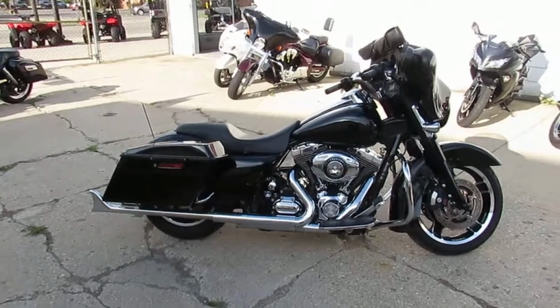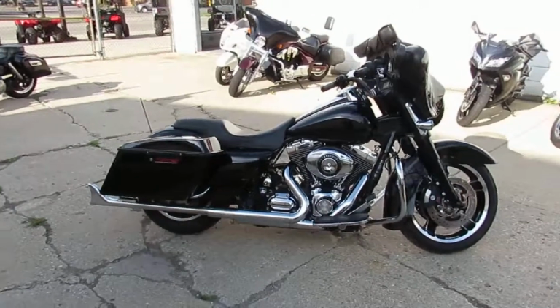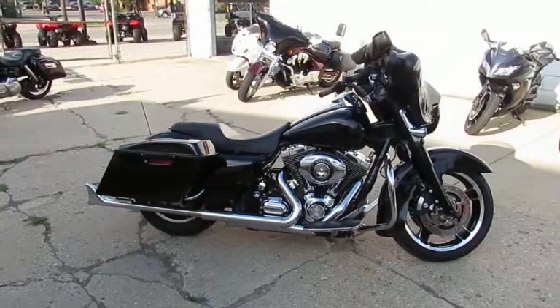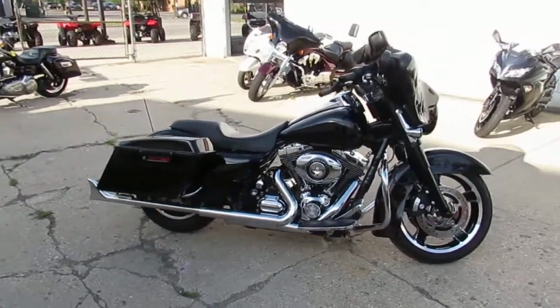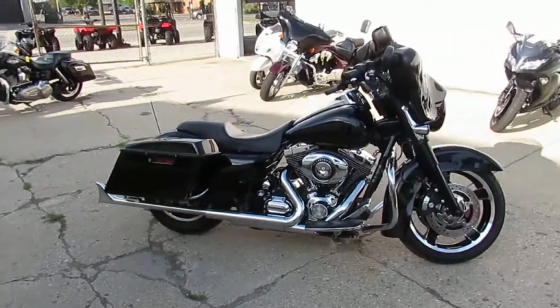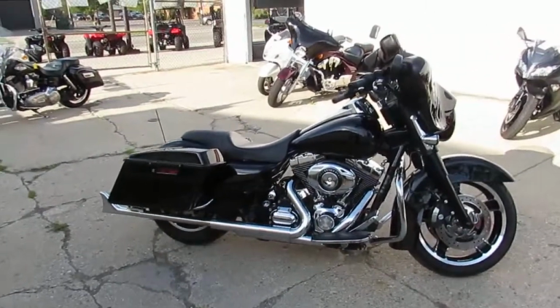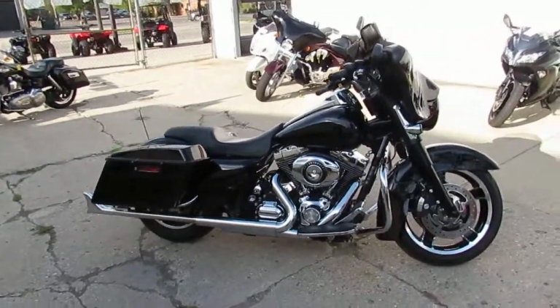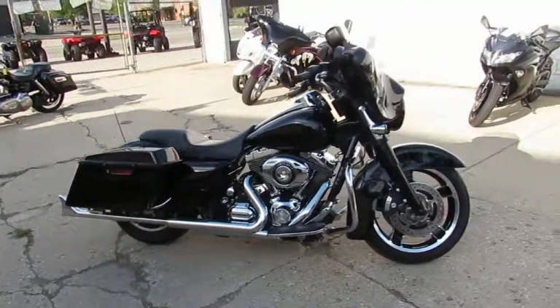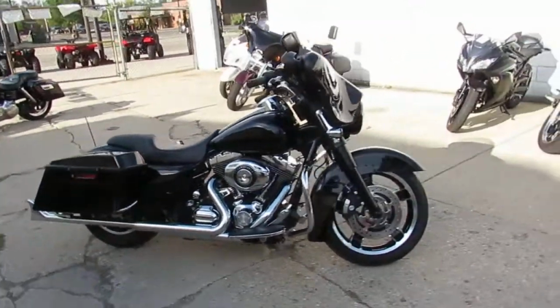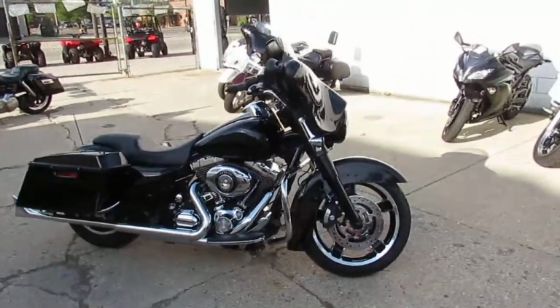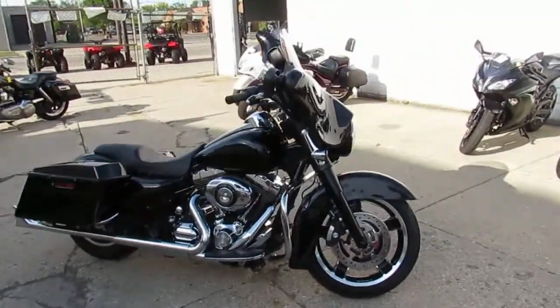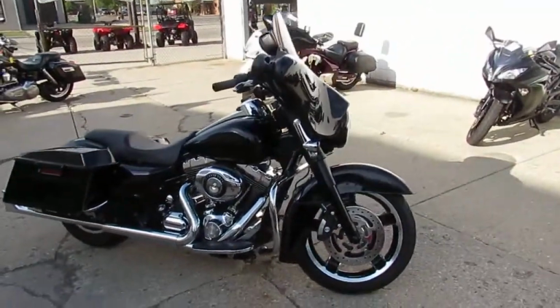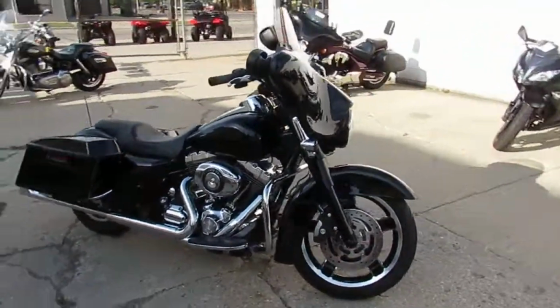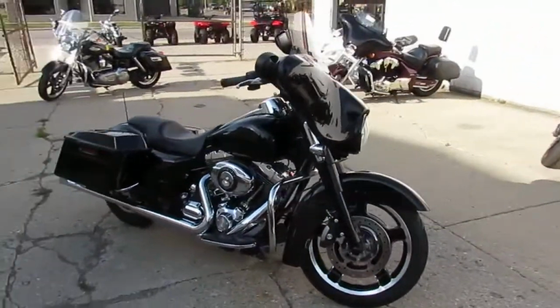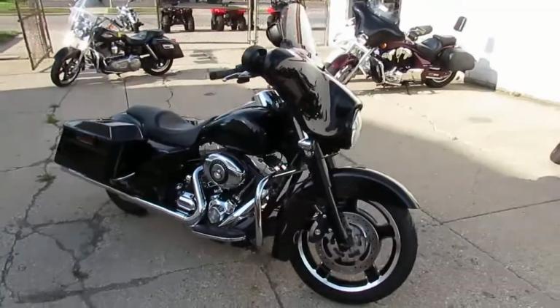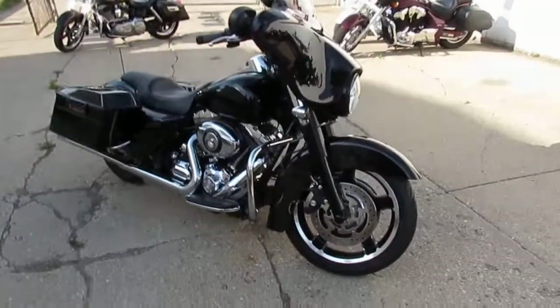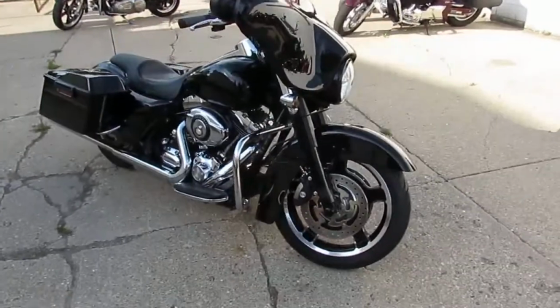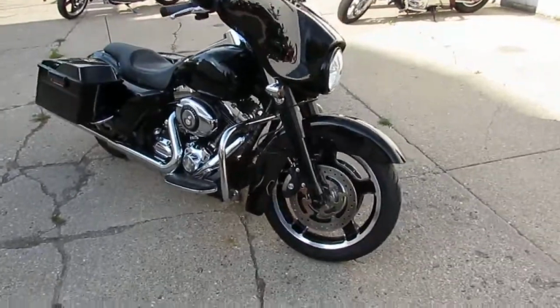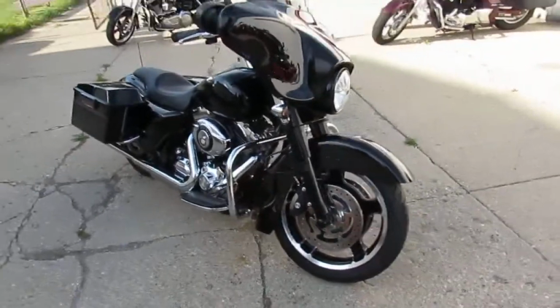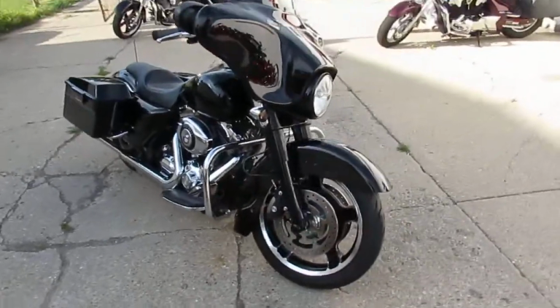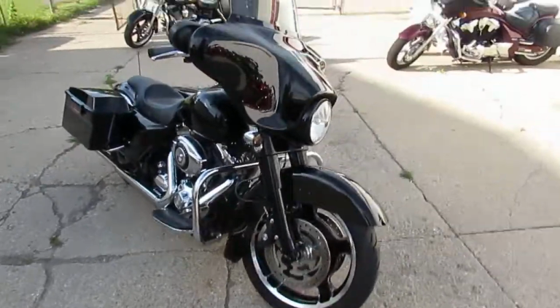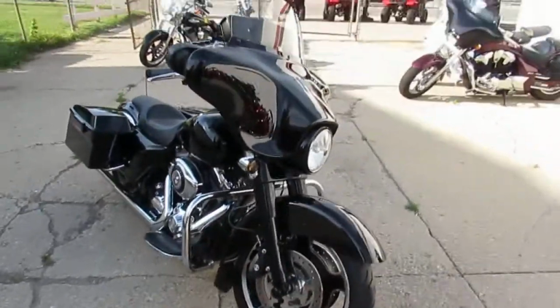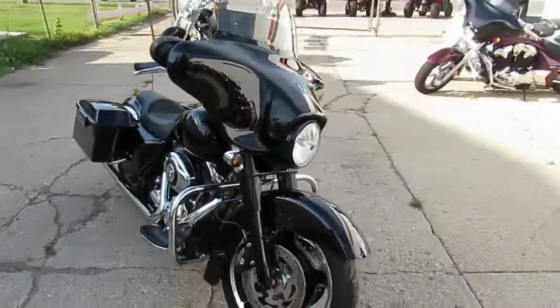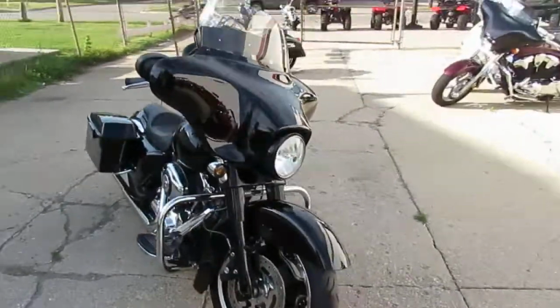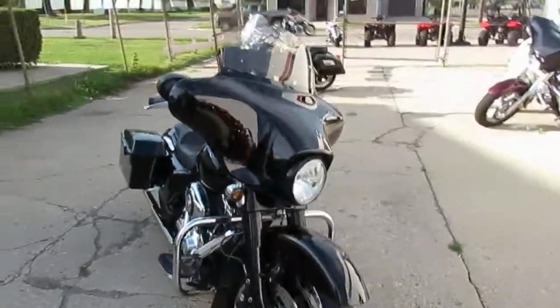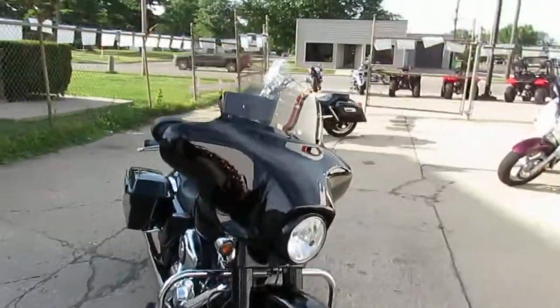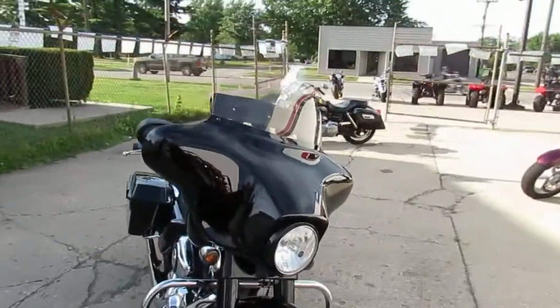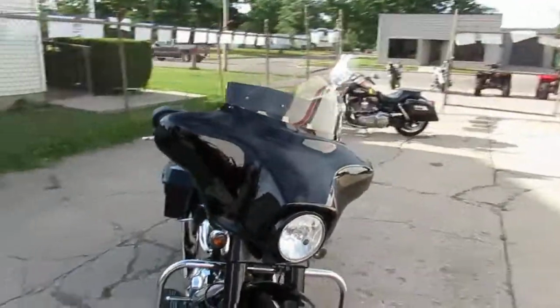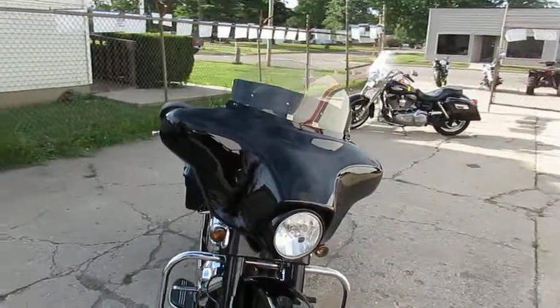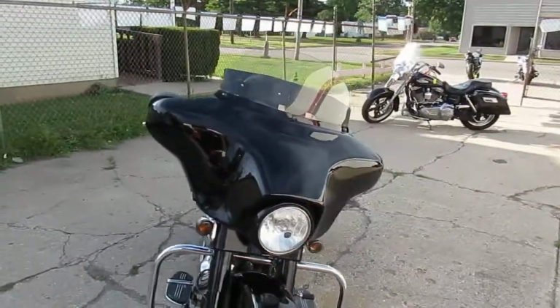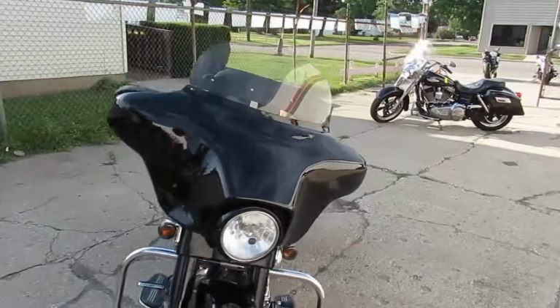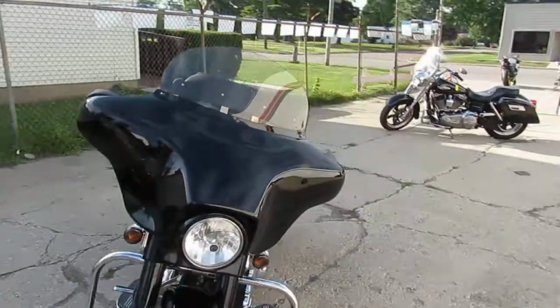Hey guys, it's Approval Powersports, used Harley Davidson headquarters. We've got over — what do you think, Andrew — 150, 200 used Harleys? Right about it, right on. There goes one of our happy customers right there.